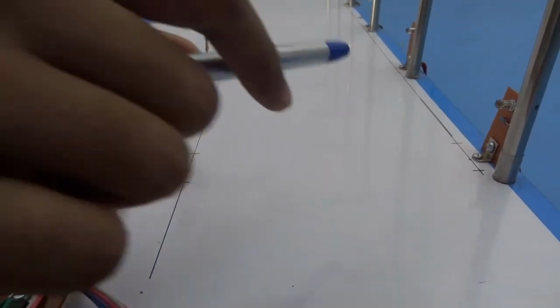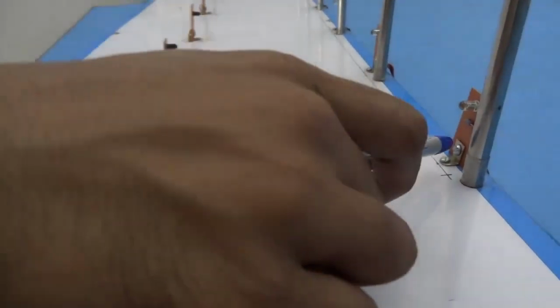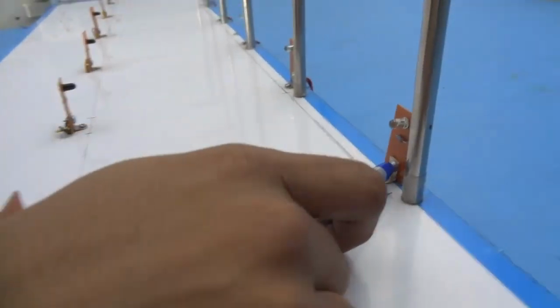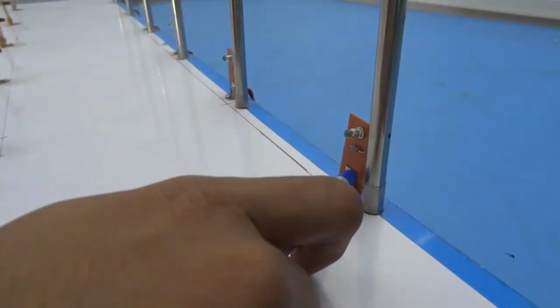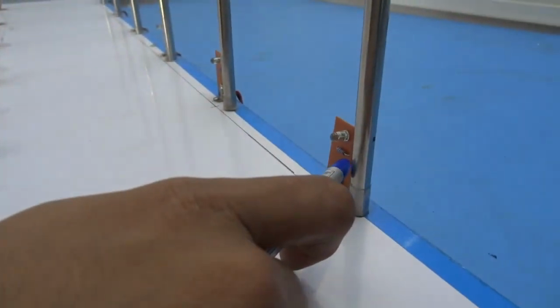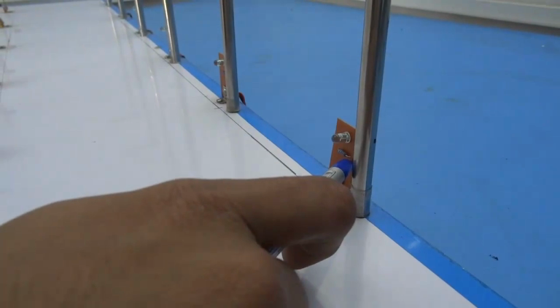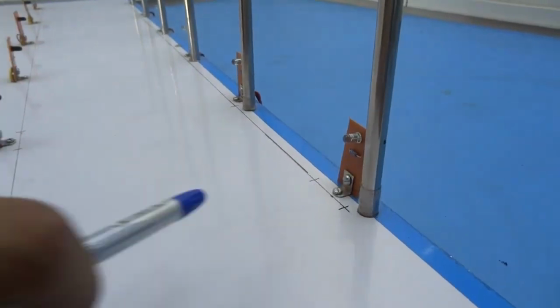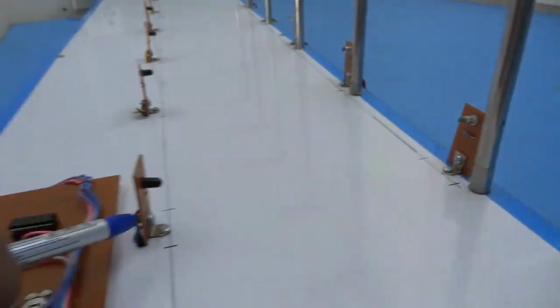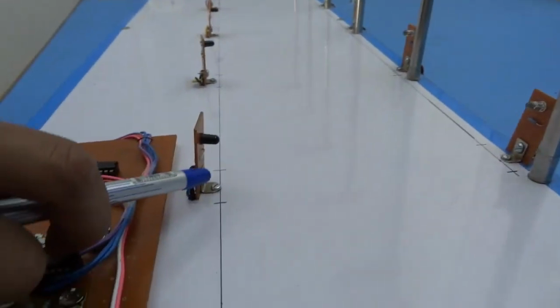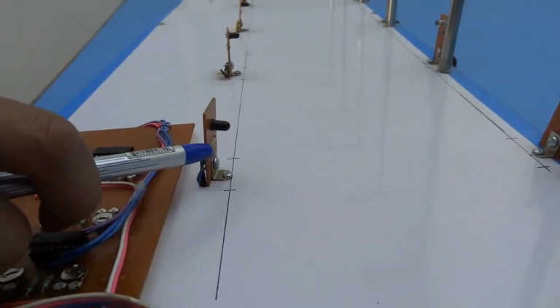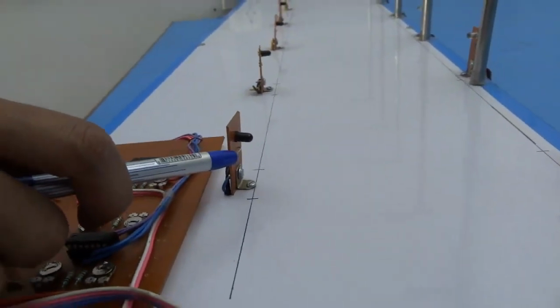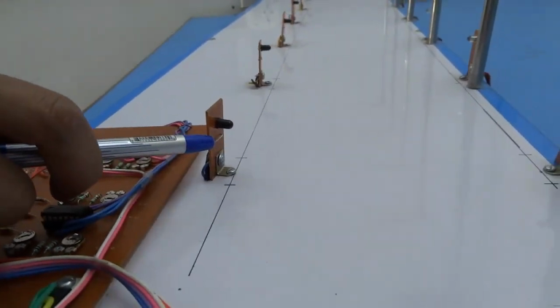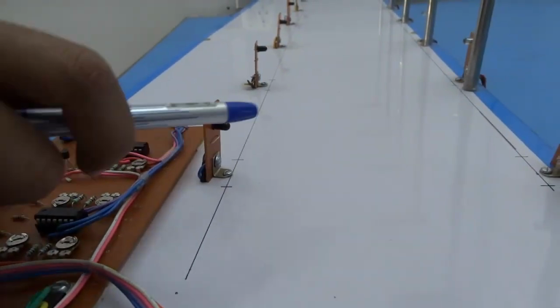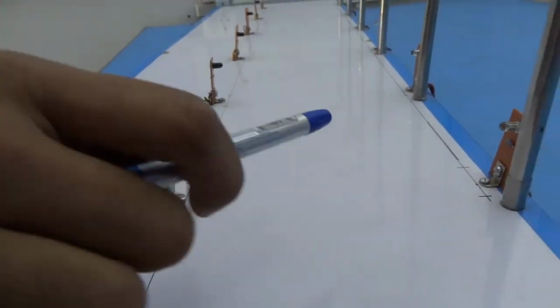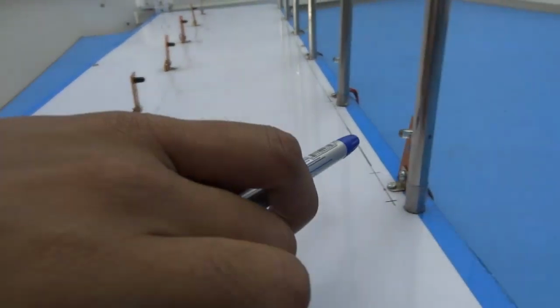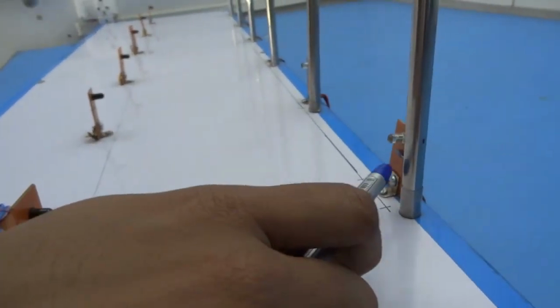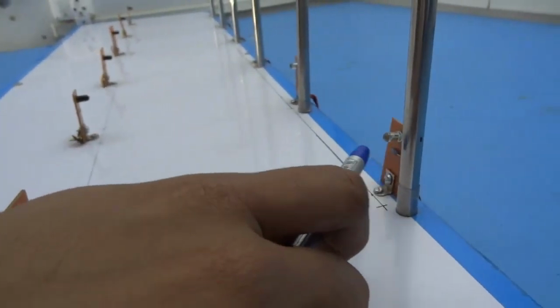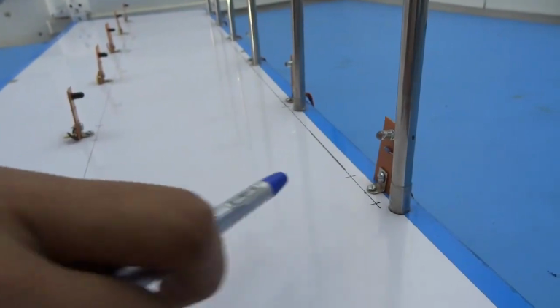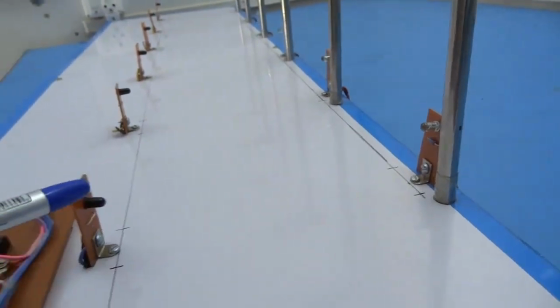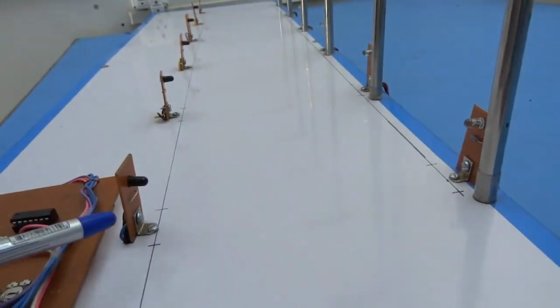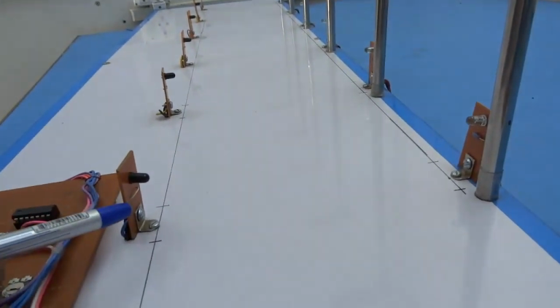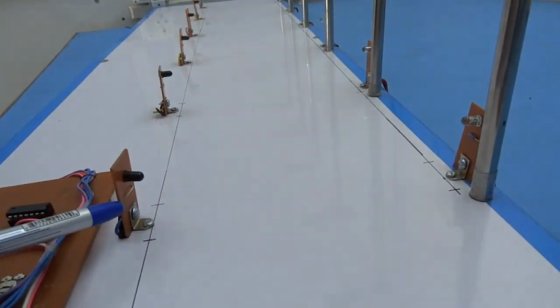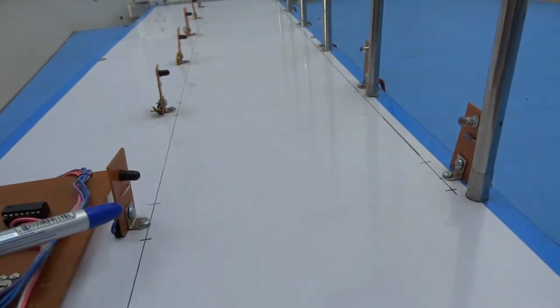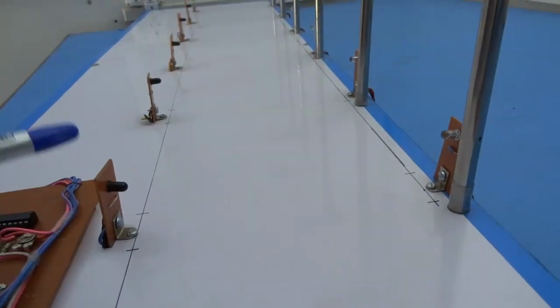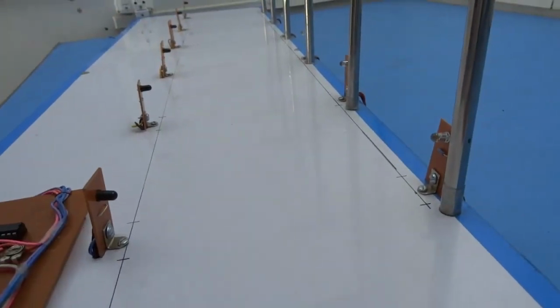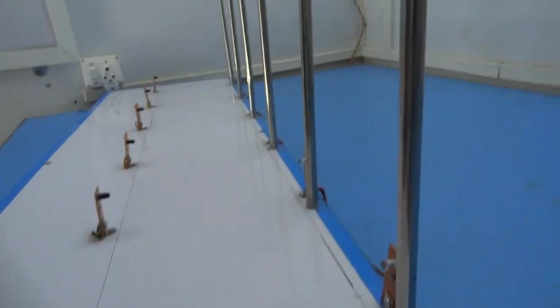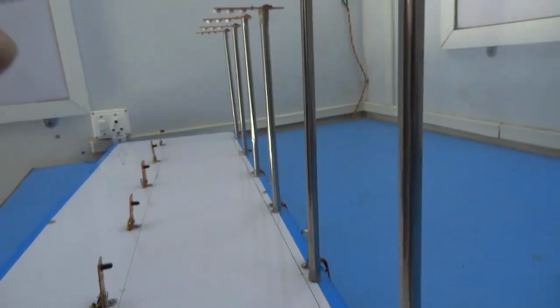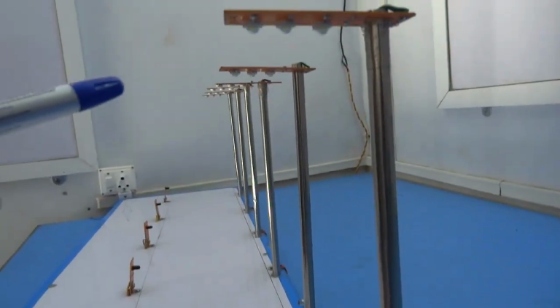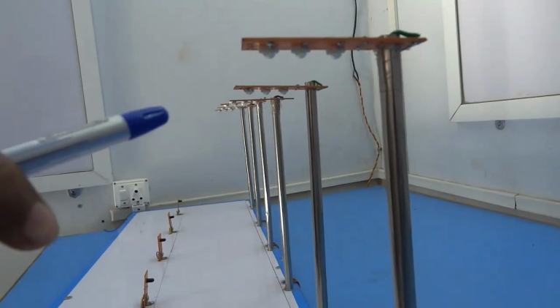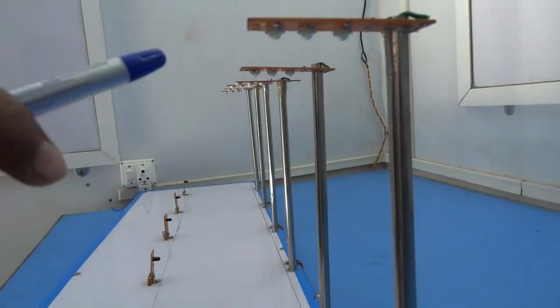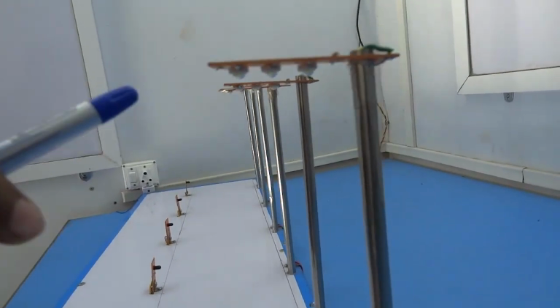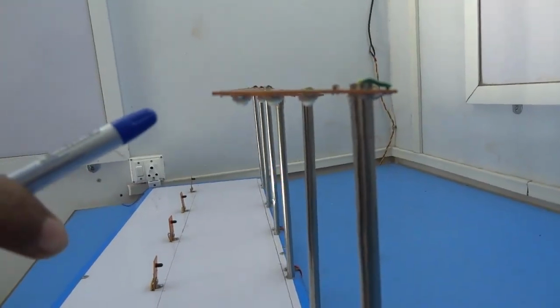TX is an infrared diode while RX is a photodiode. TX transmits the signal and RX receives the signal. Here, LEDs act as street lamps.